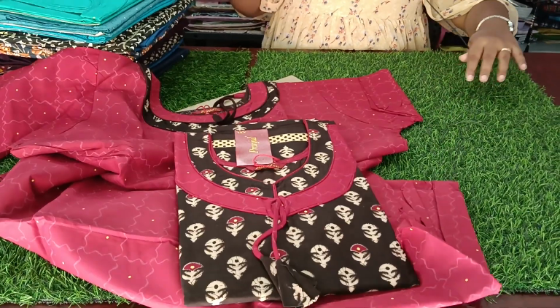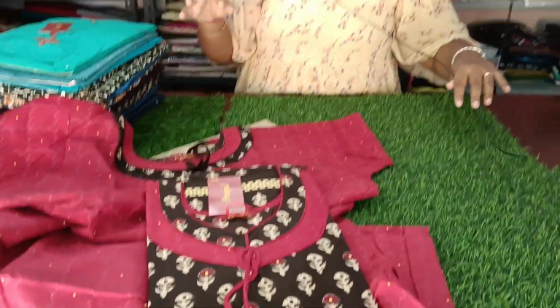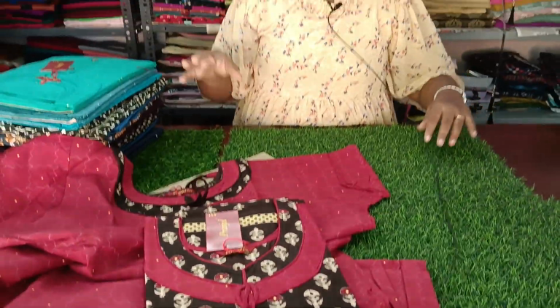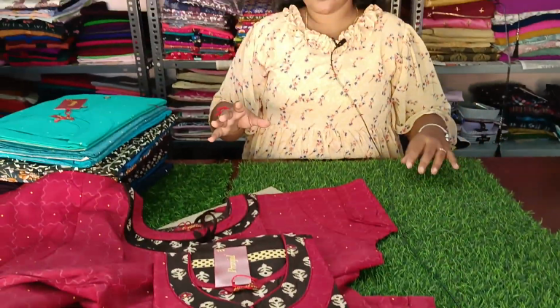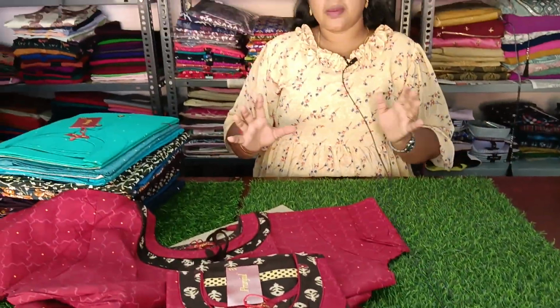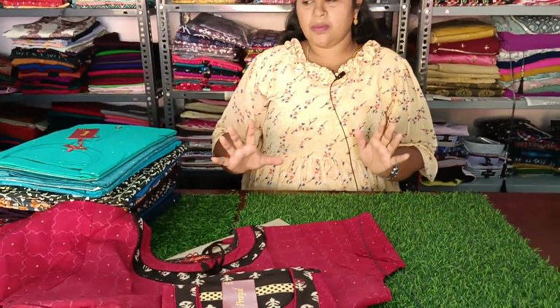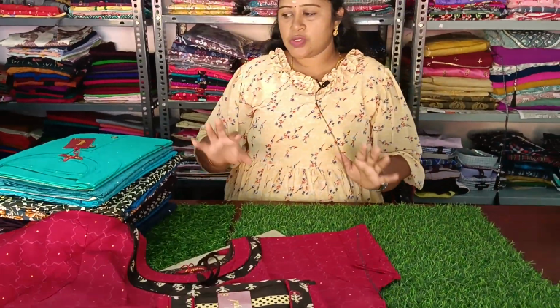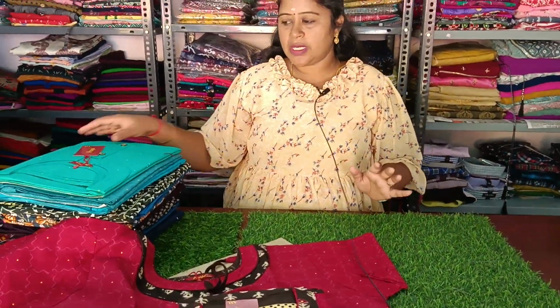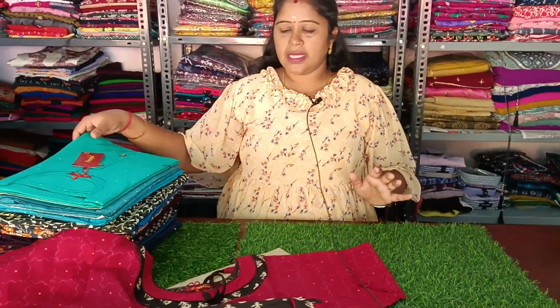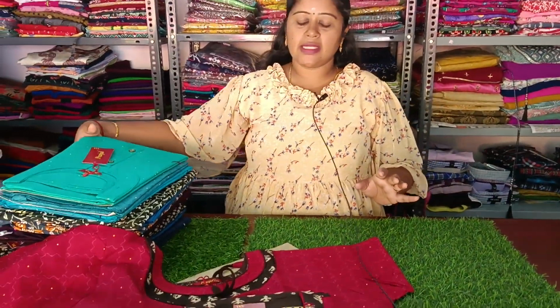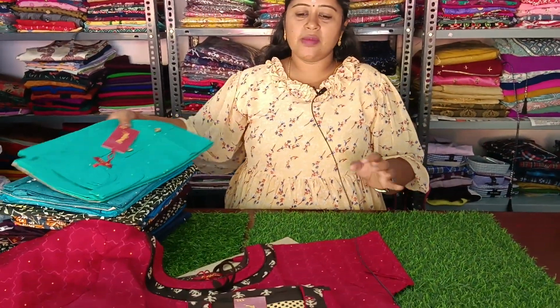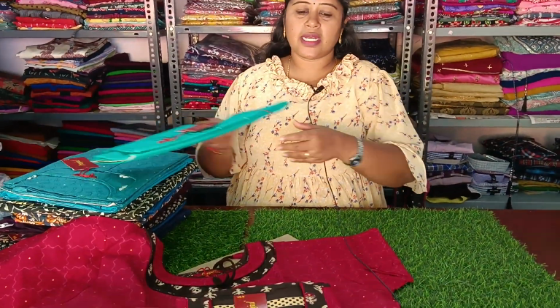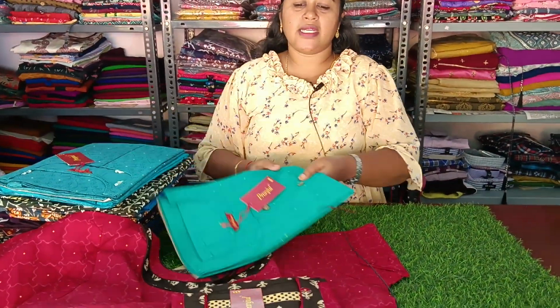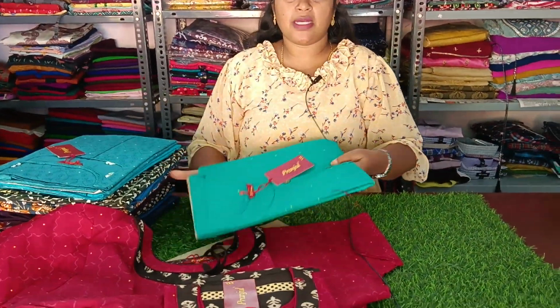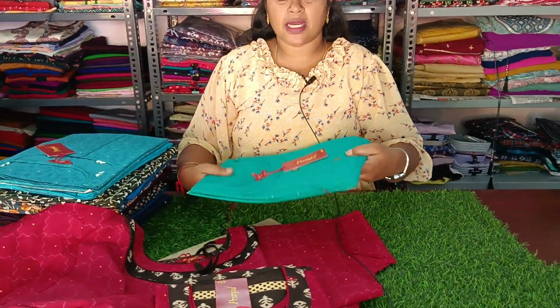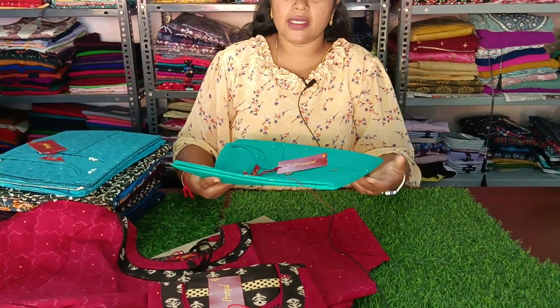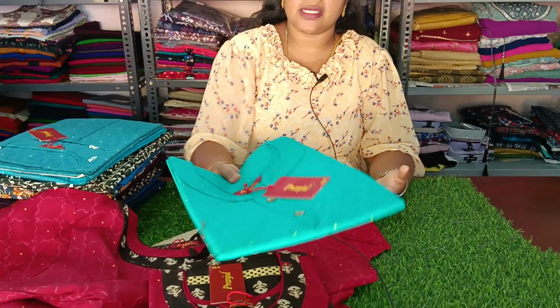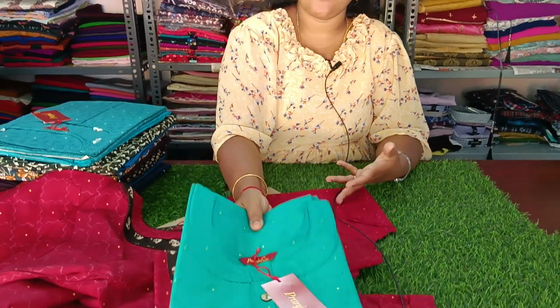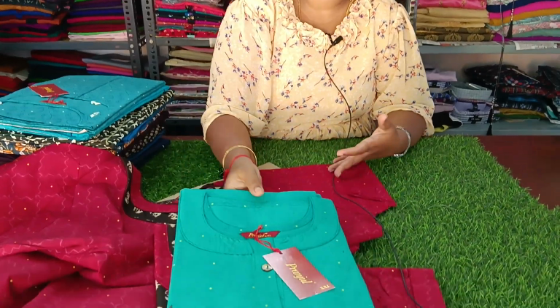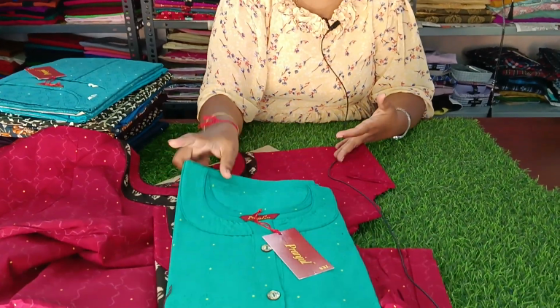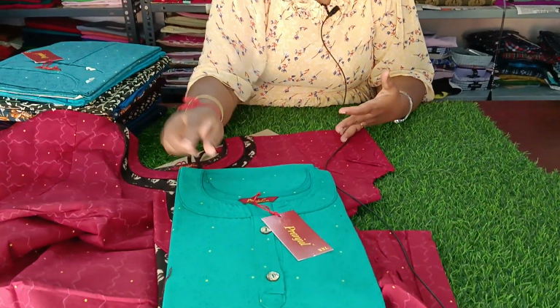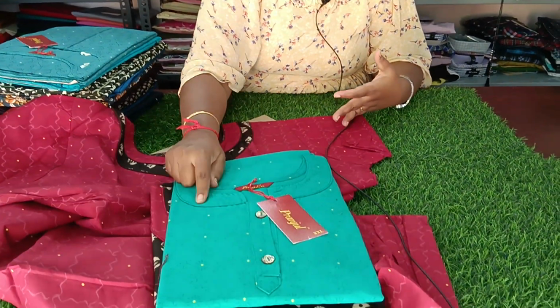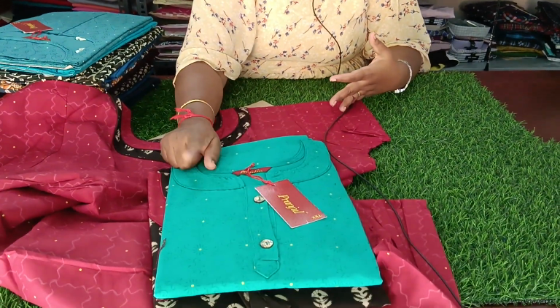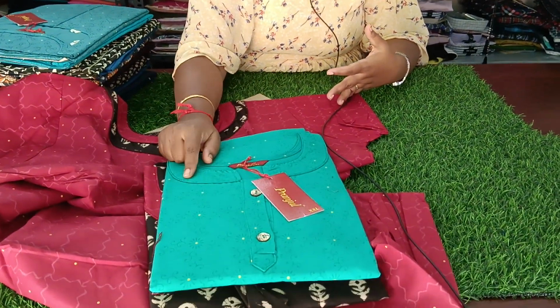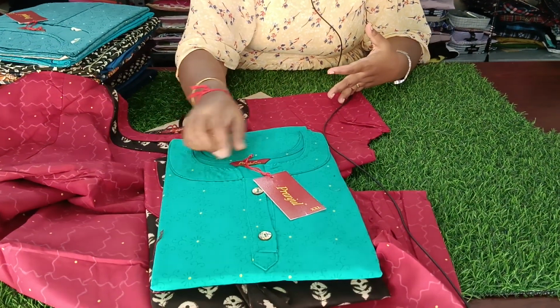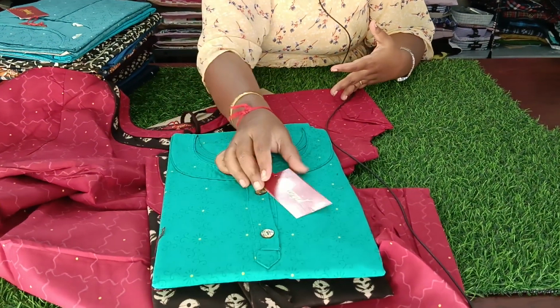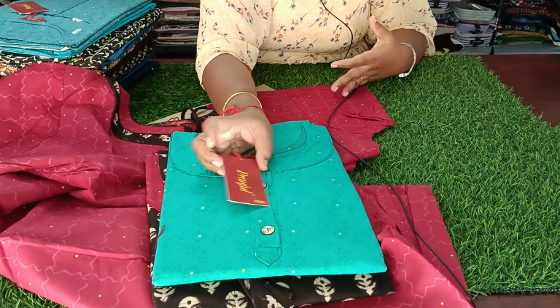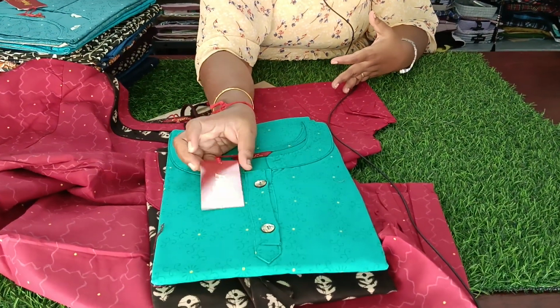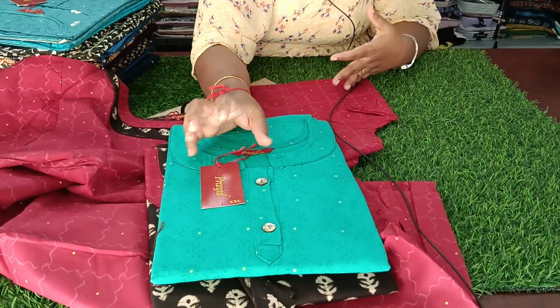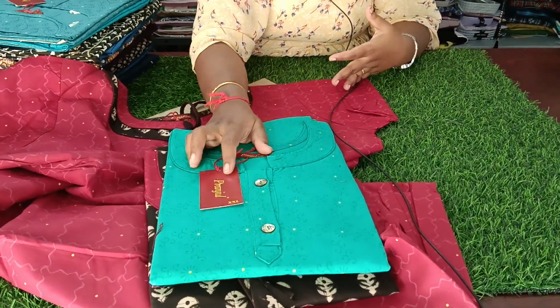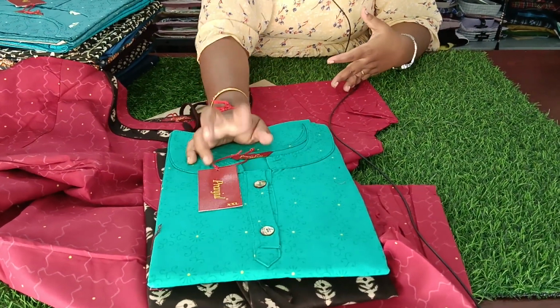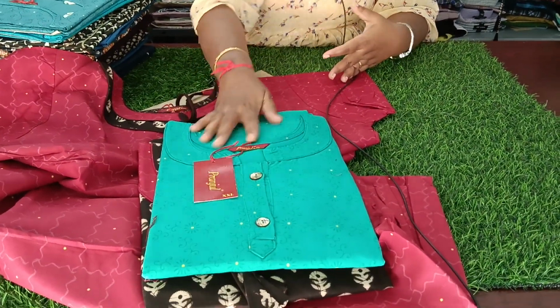This is a zip model for XL. For this model we have a new design. This is green and same color. It has a number of buttons.